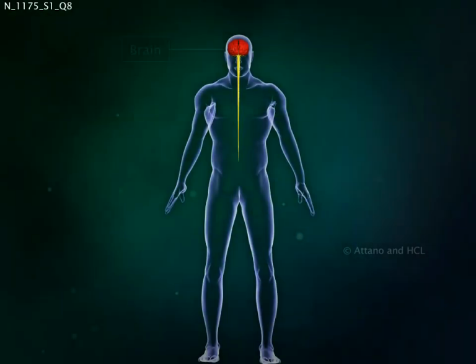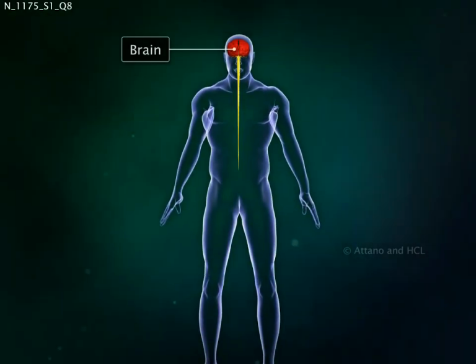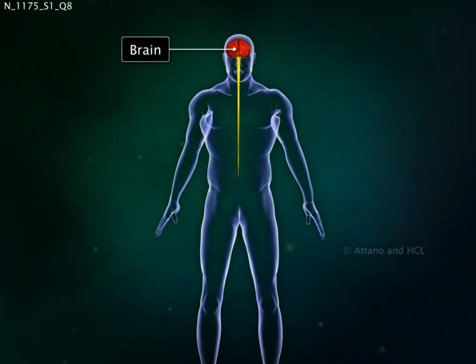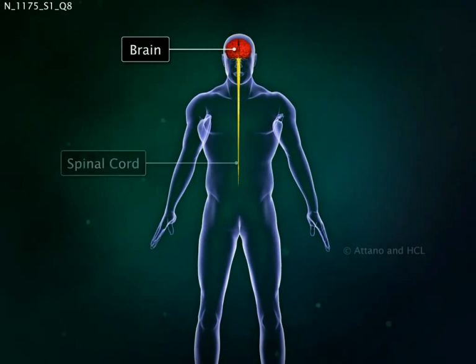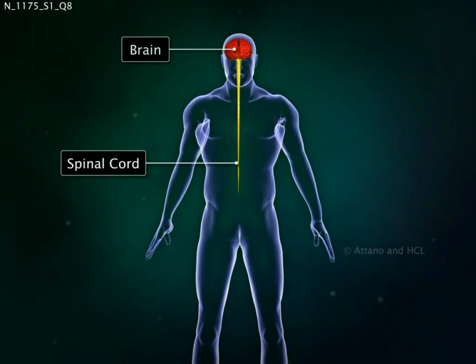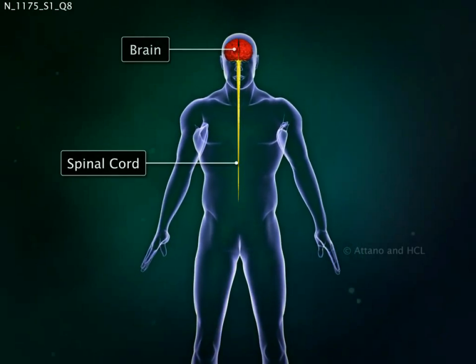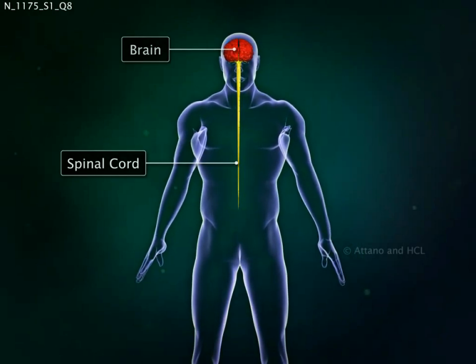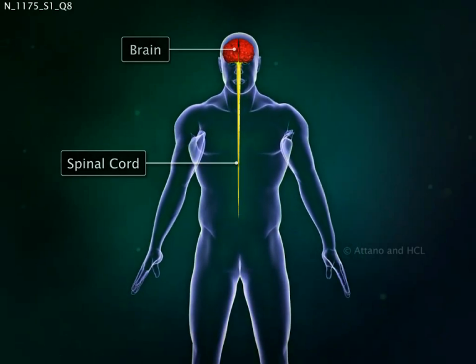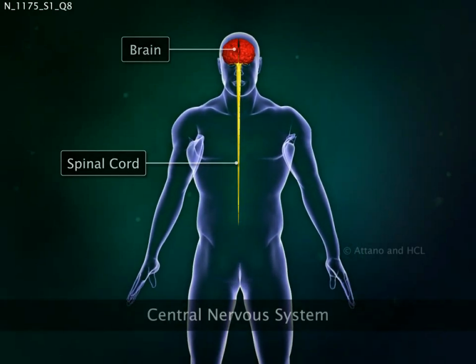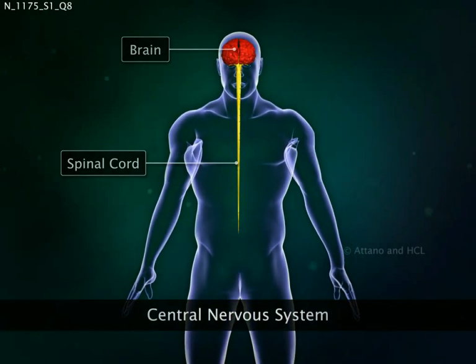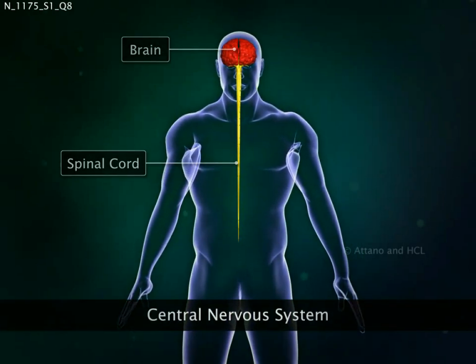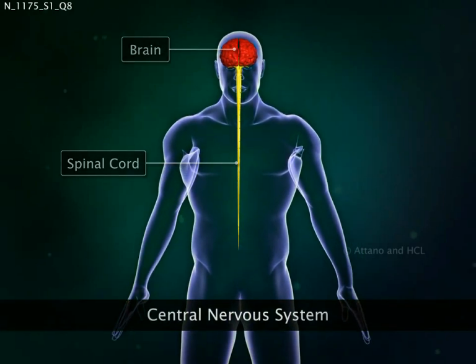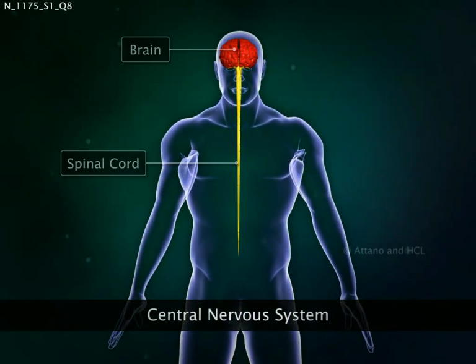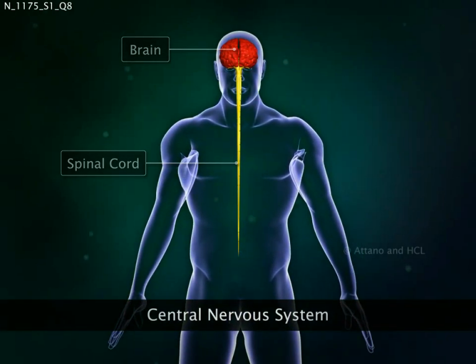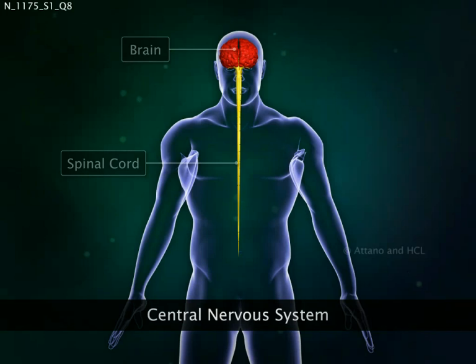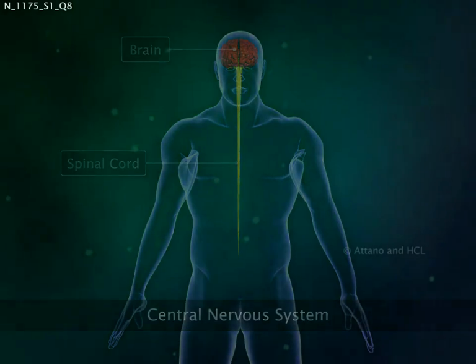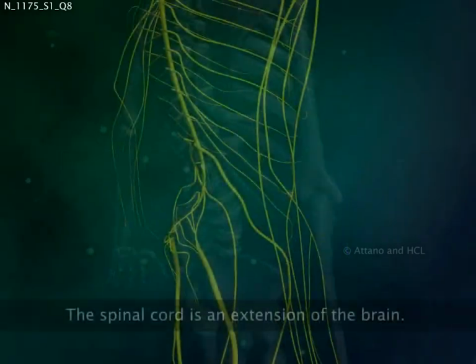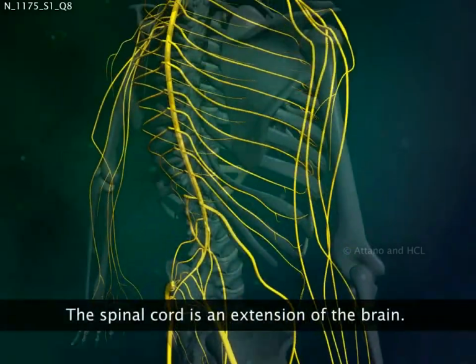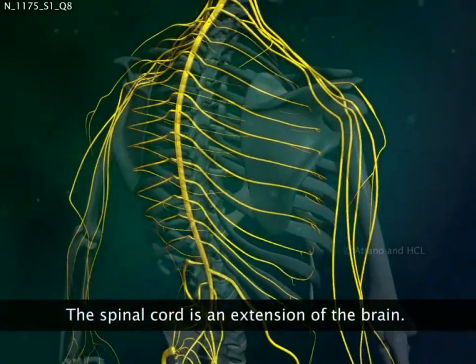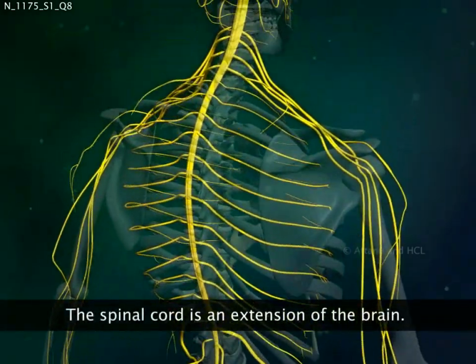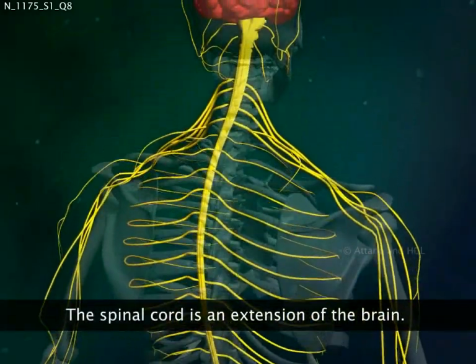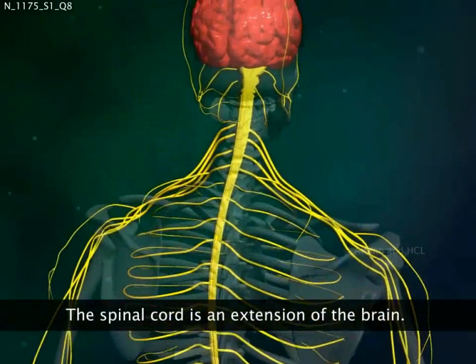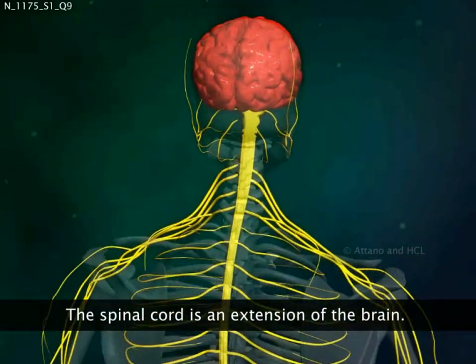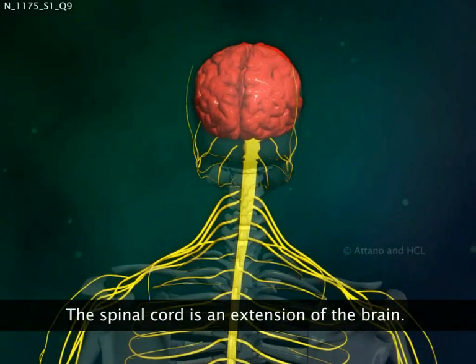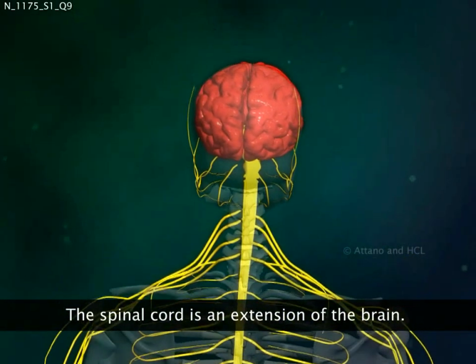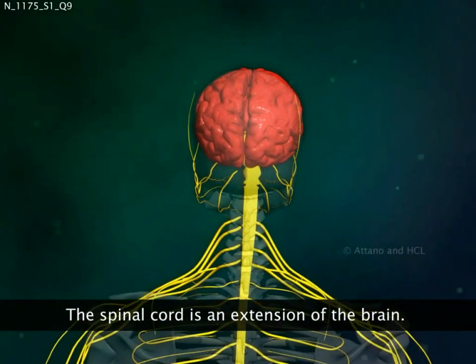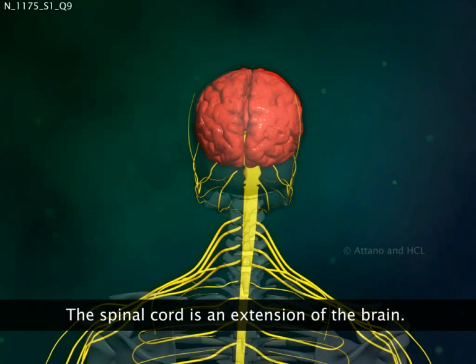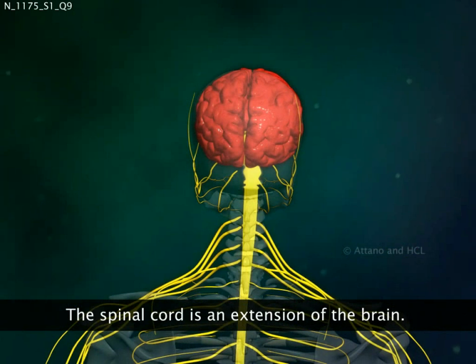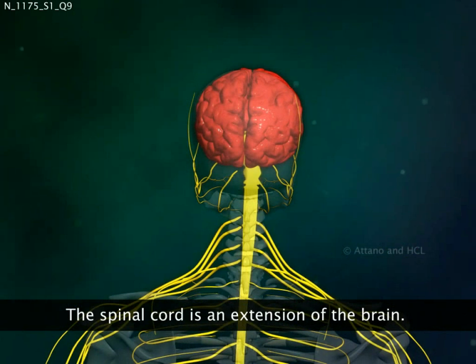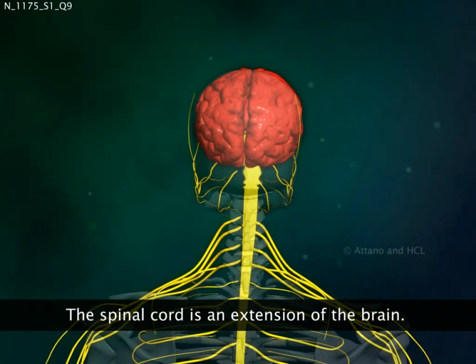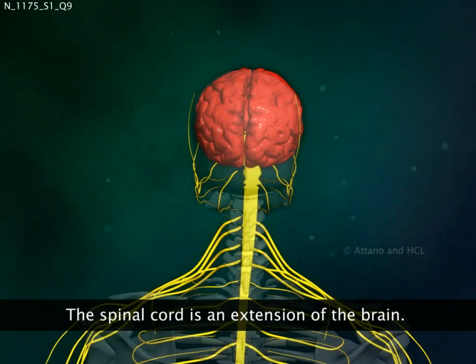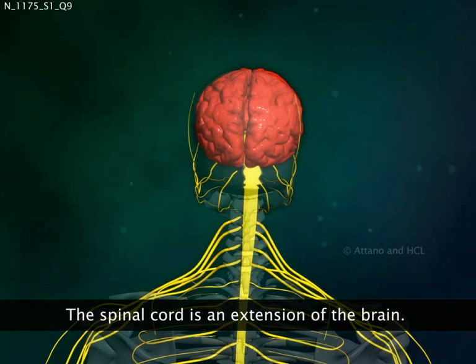Brain and spinal cord together form the central nervous system. The spinal cord is a soft bundle of nerves that extends from the medulla region of the hind brain.